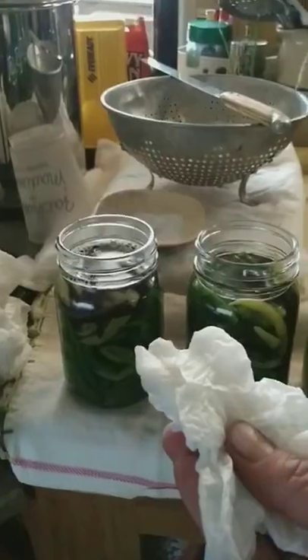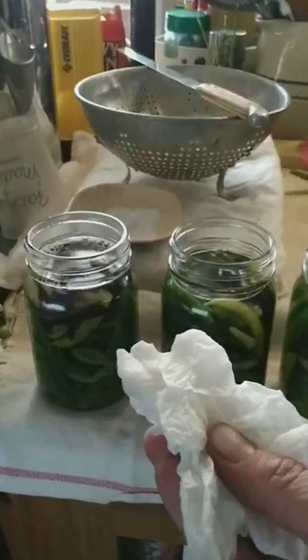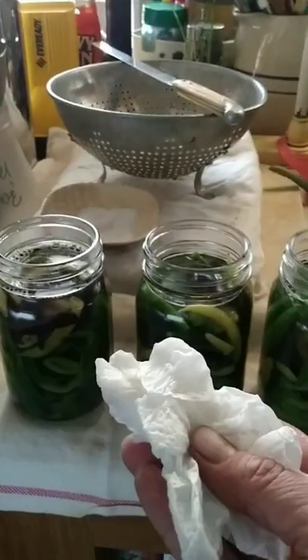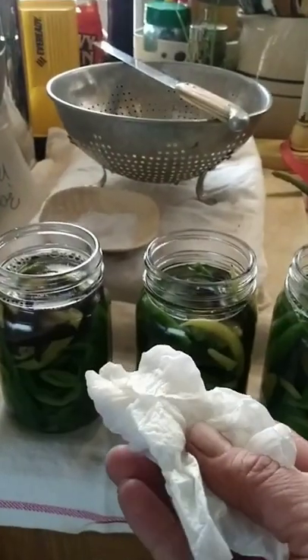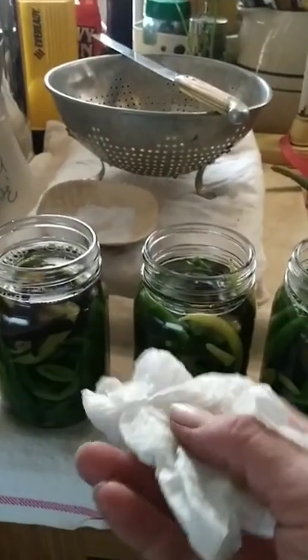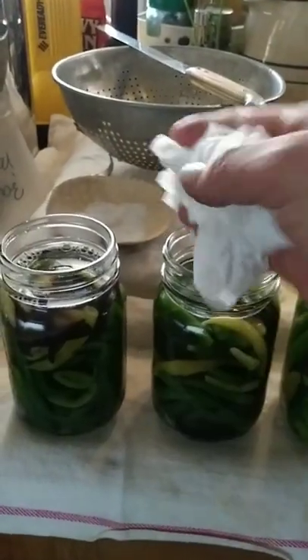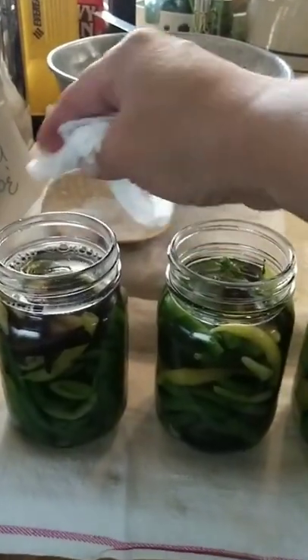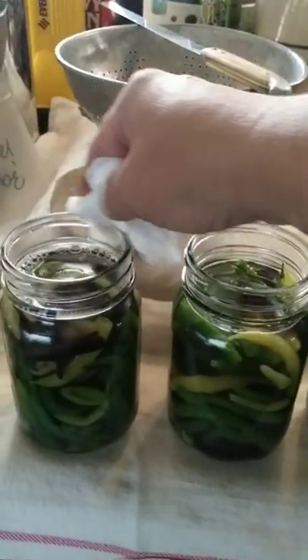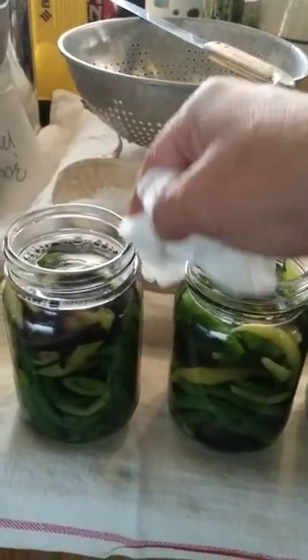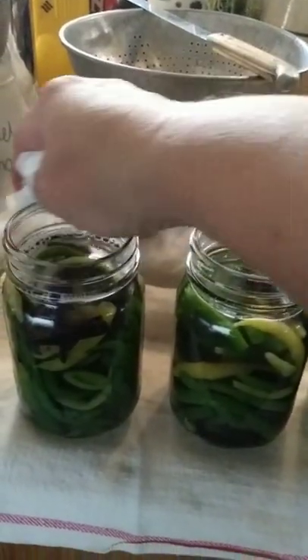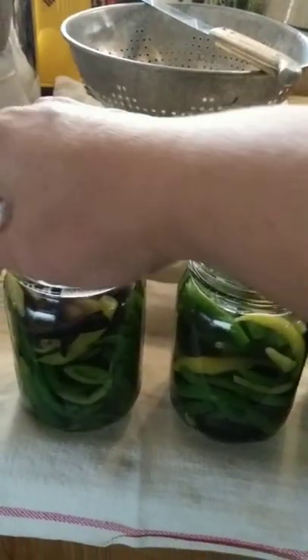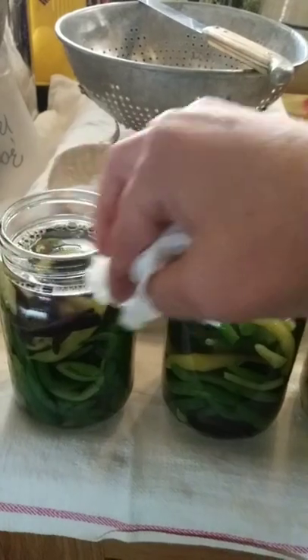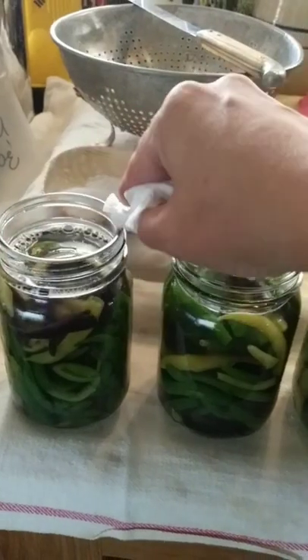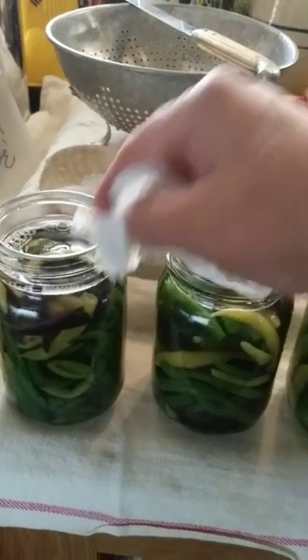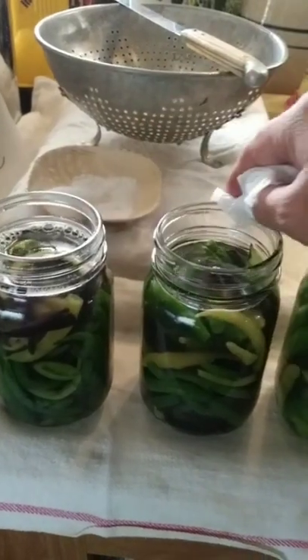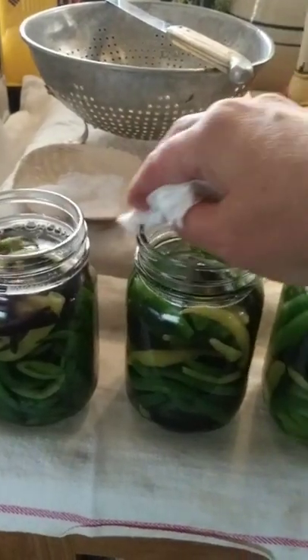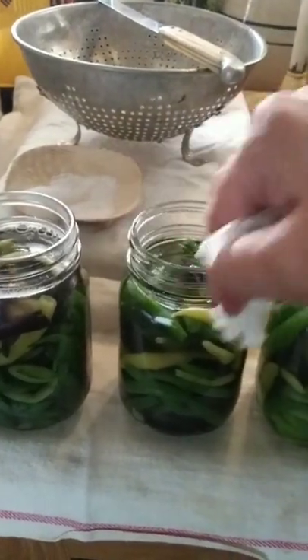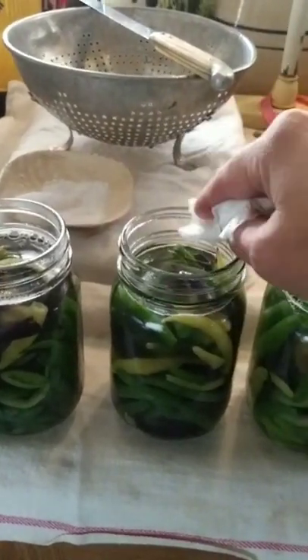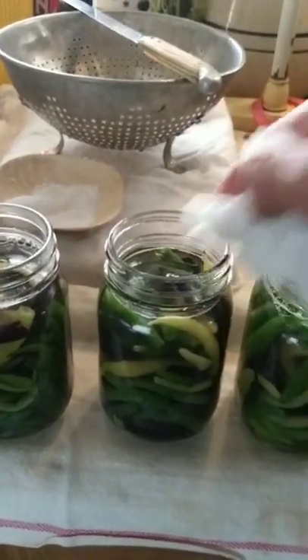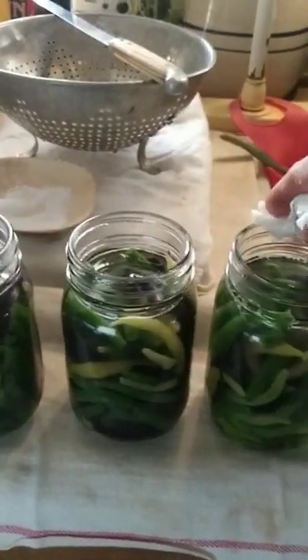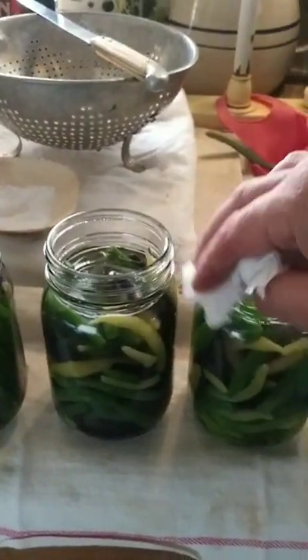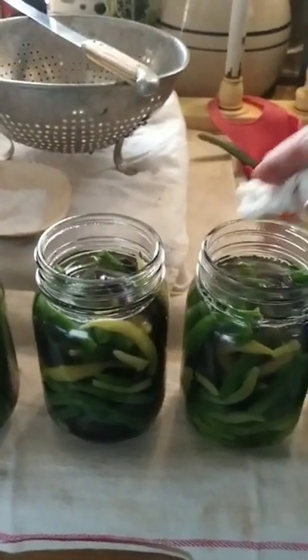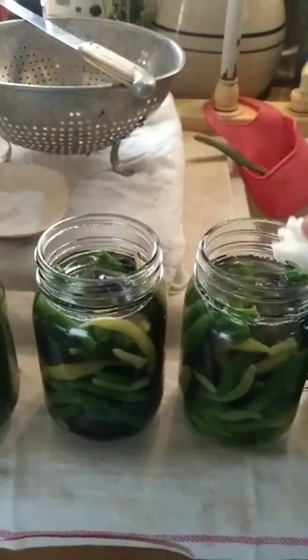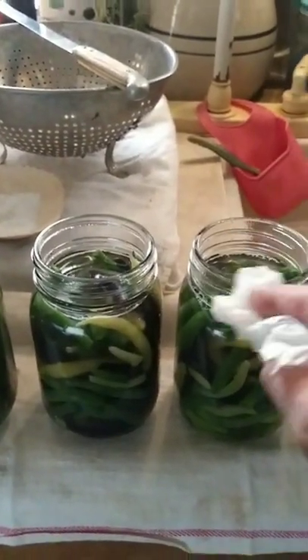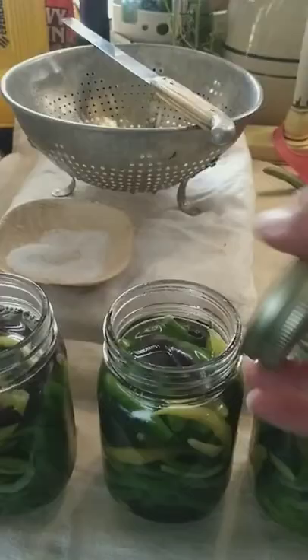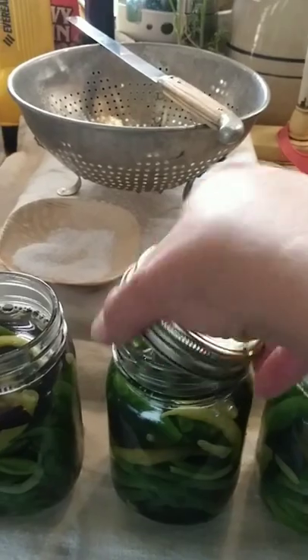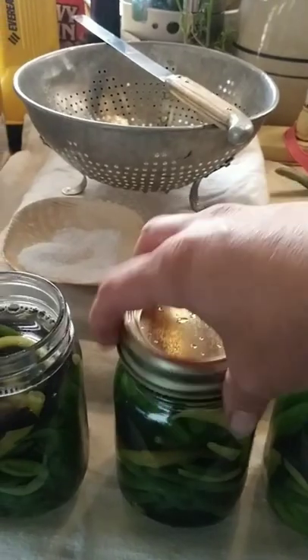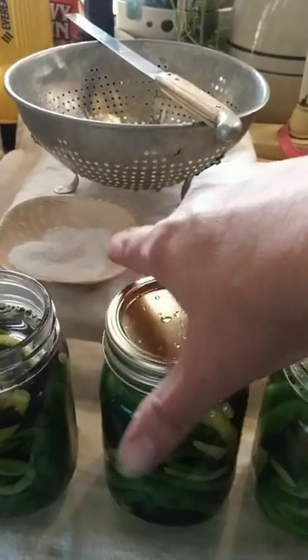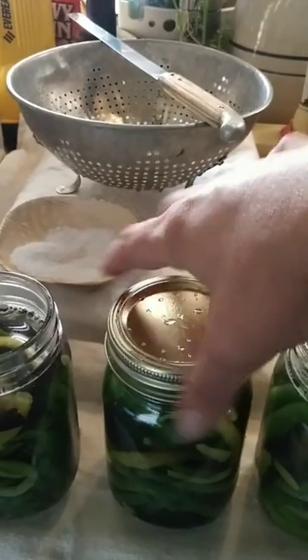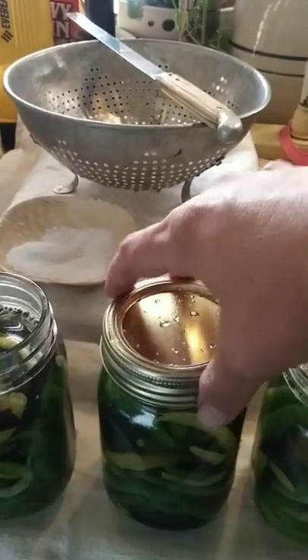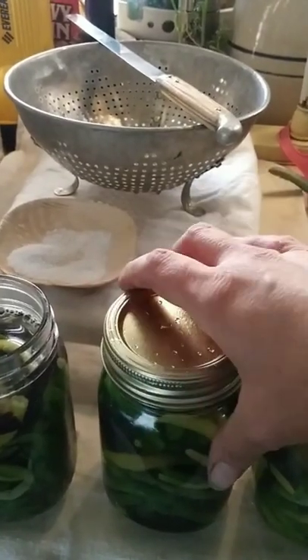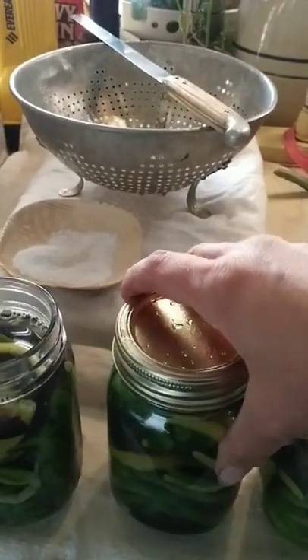Get a little vinegar on a towel. I always do this no matter what — we have pets, there could be hair, debris, dust, whatever. Add our lid, fingertip tight.